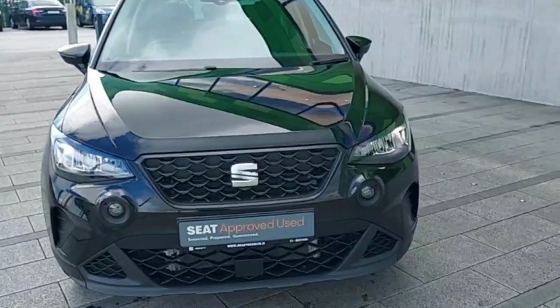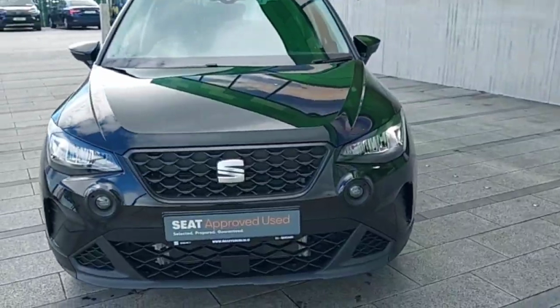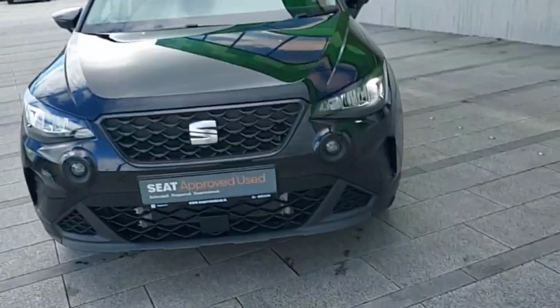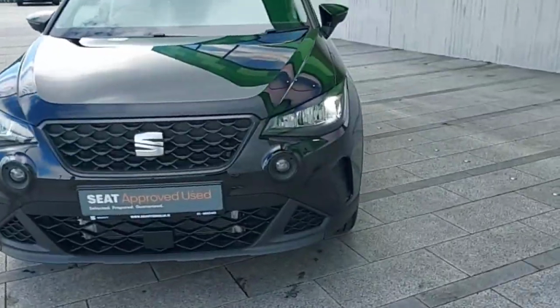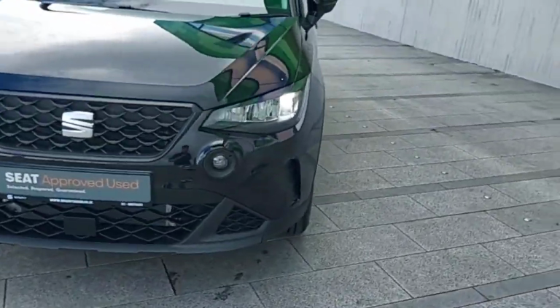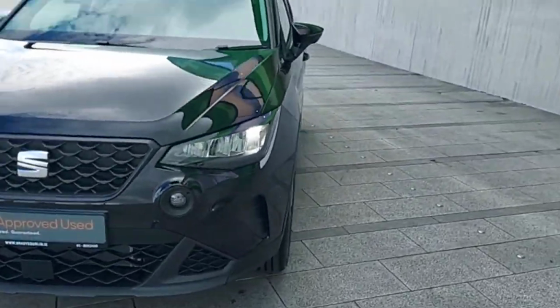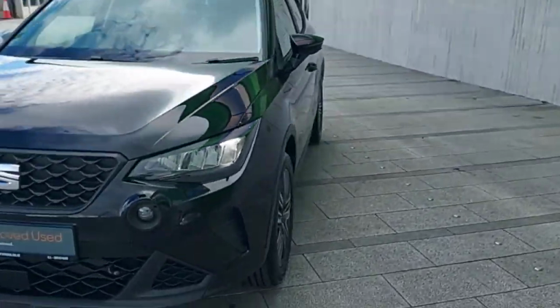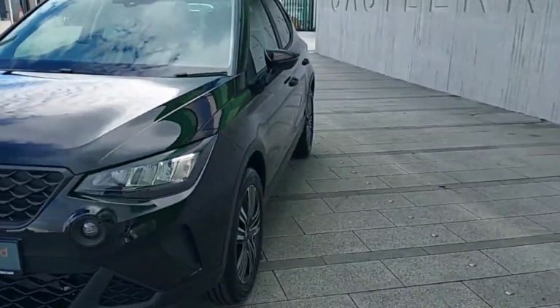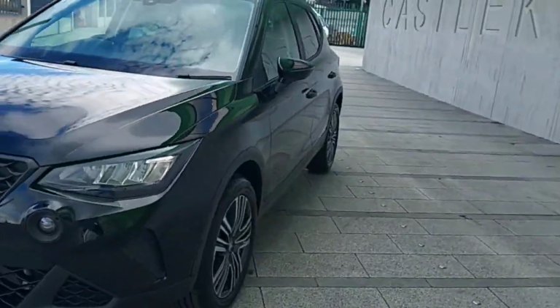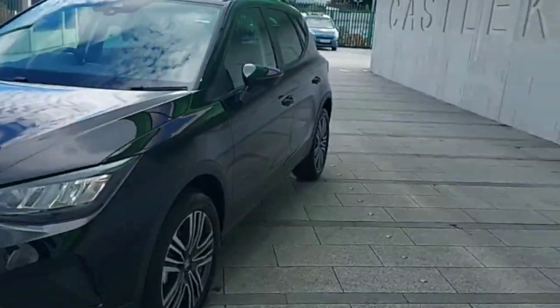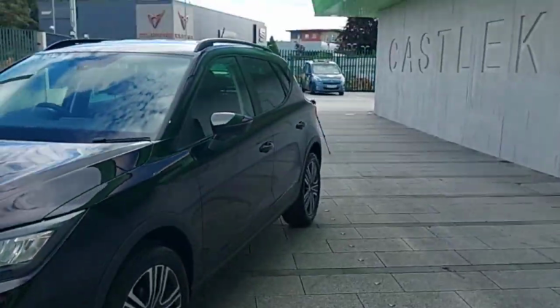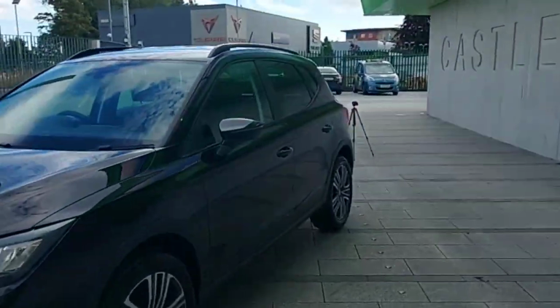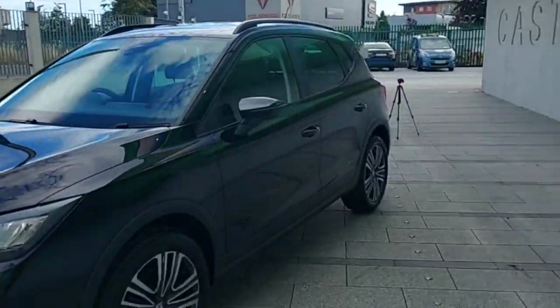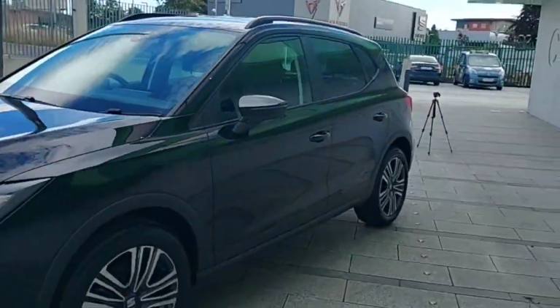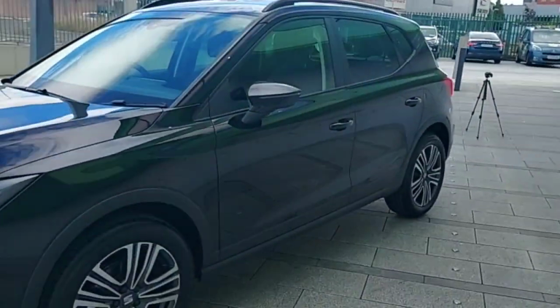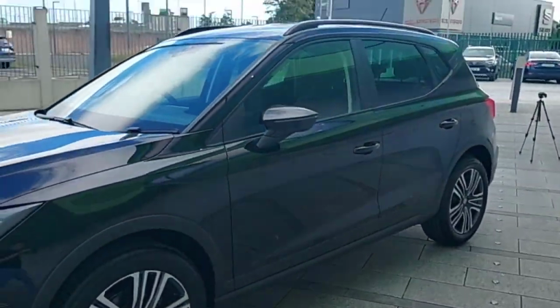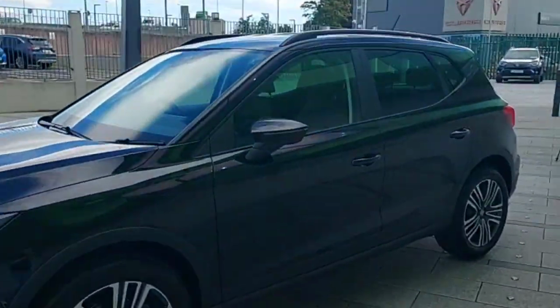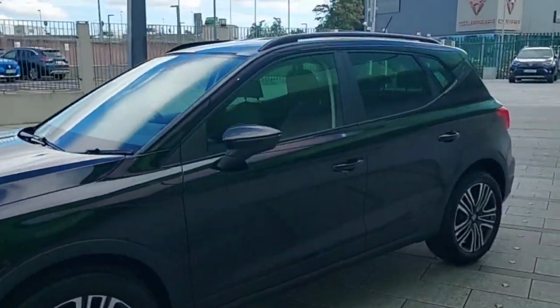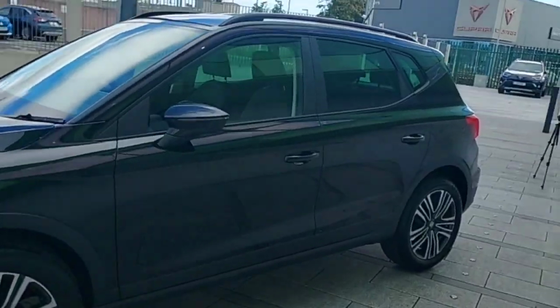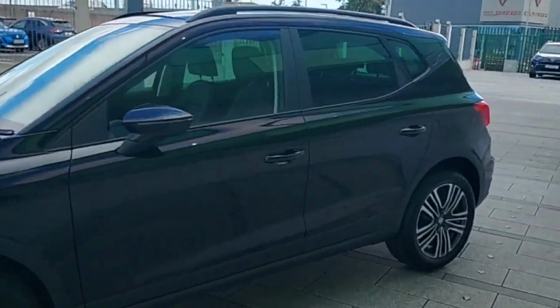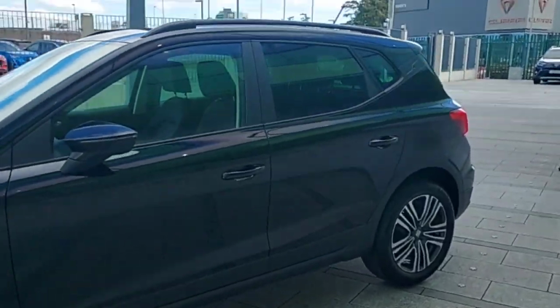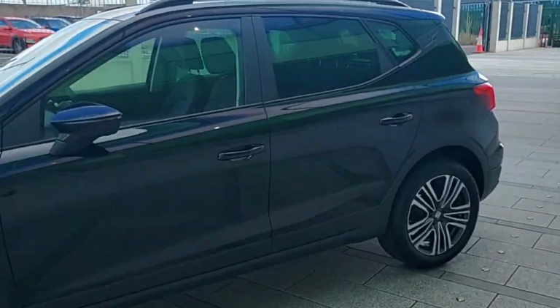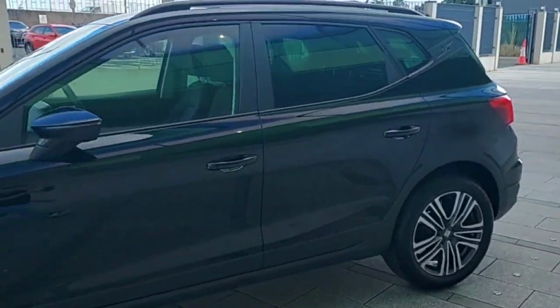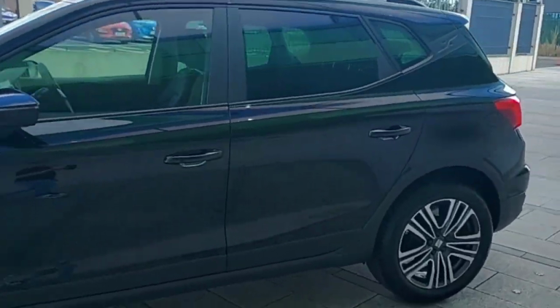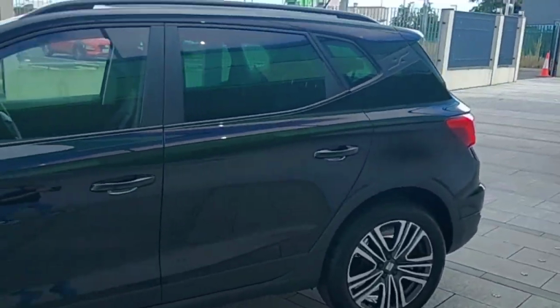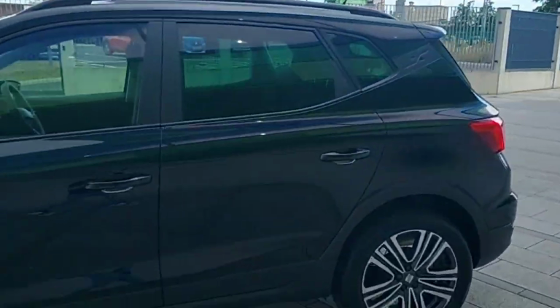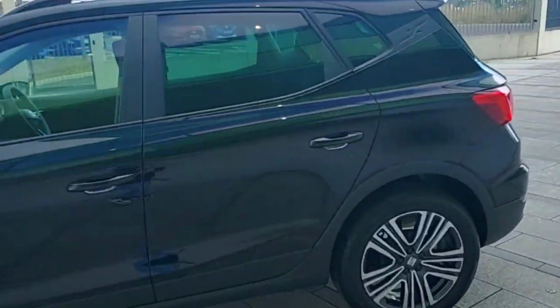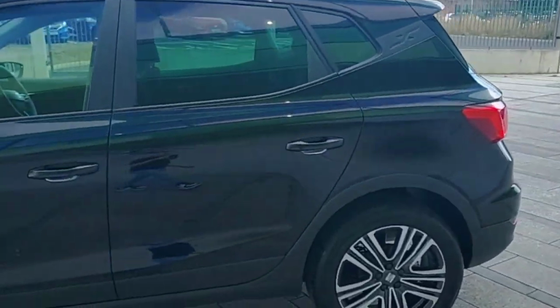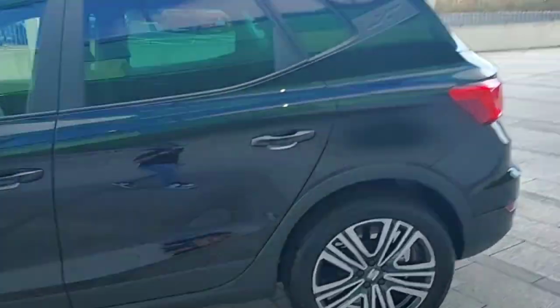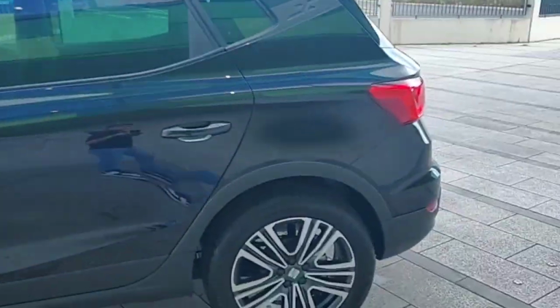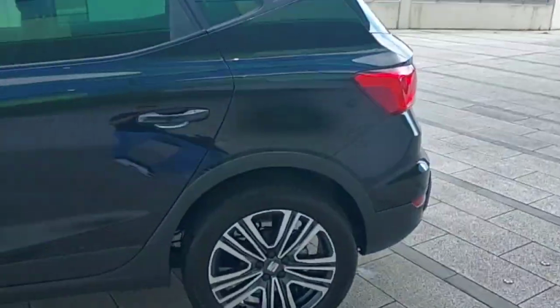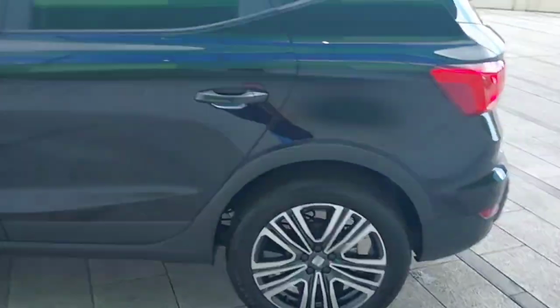Hey guys, Dennis here from Burry's Castanotte and today we'll be looking at the Ceyrona from 2023 in all black. It's a 1L petrol 110hp SE model. Very nice looking car.